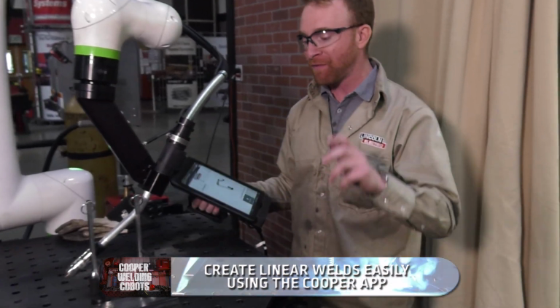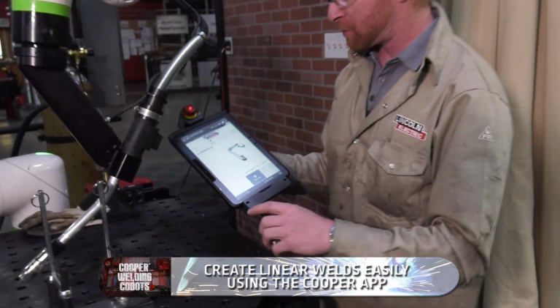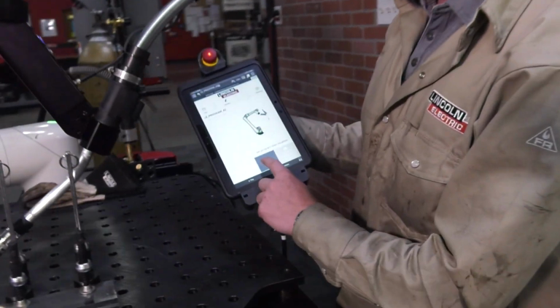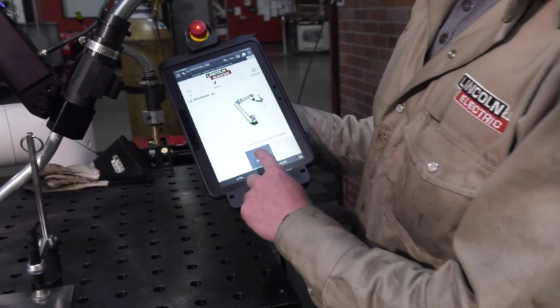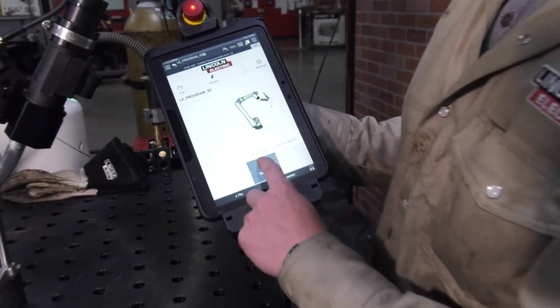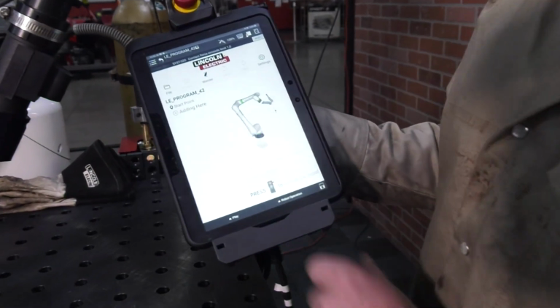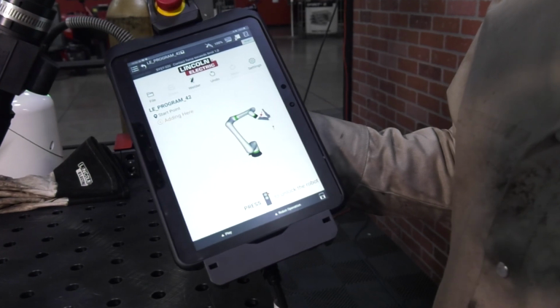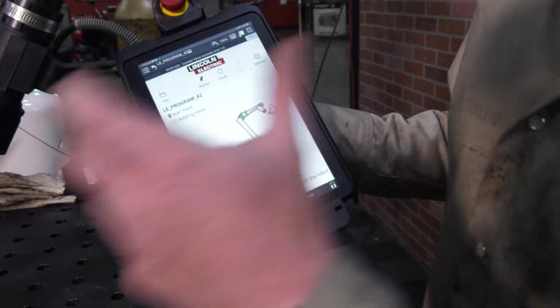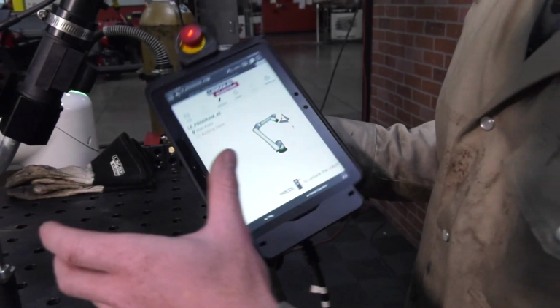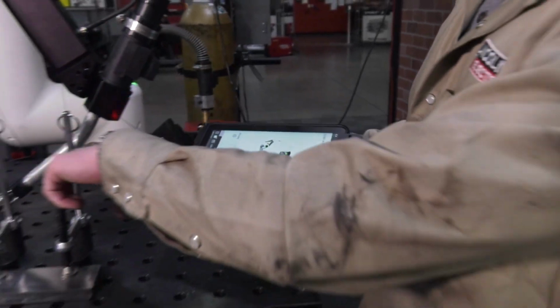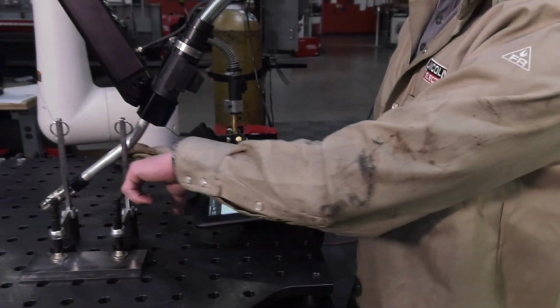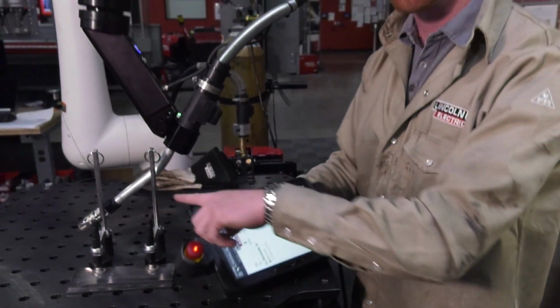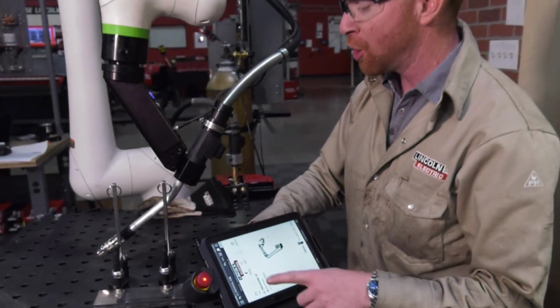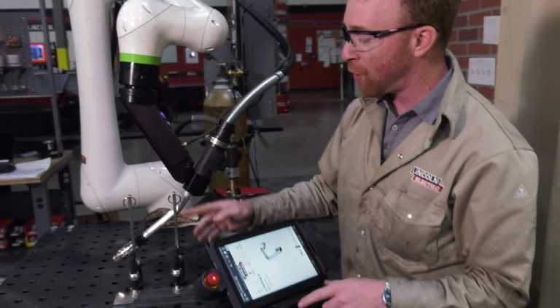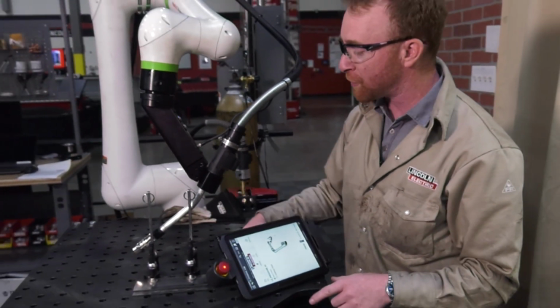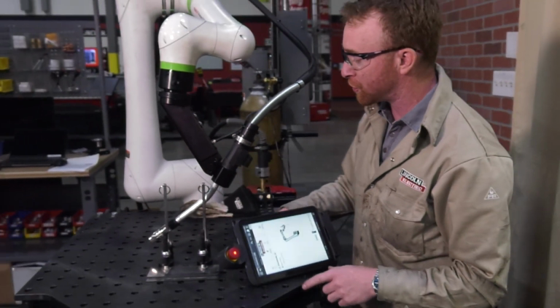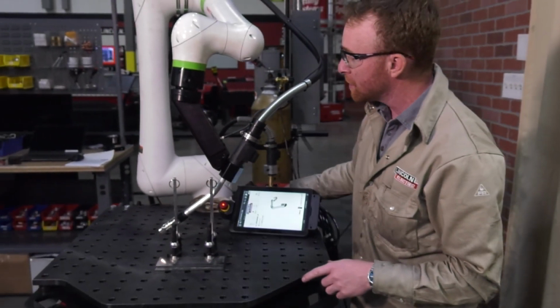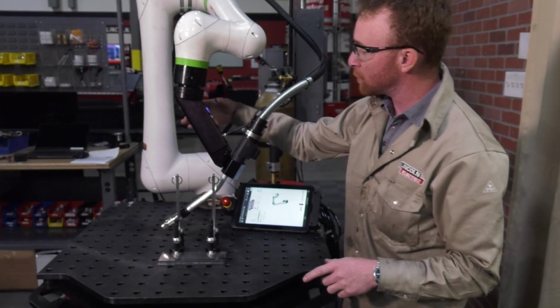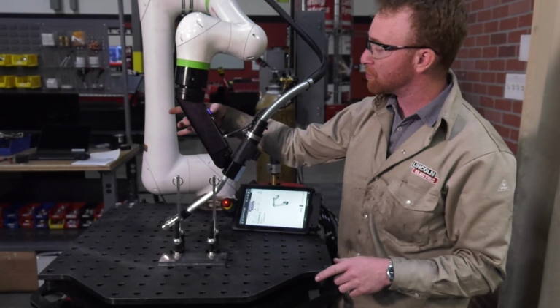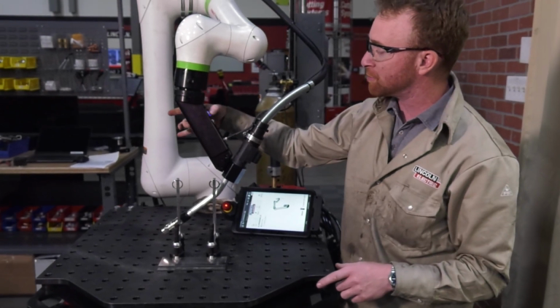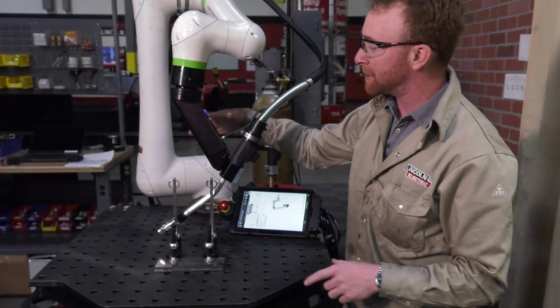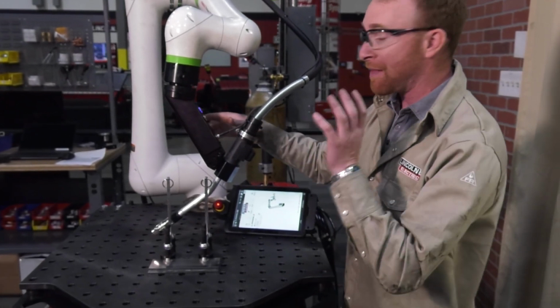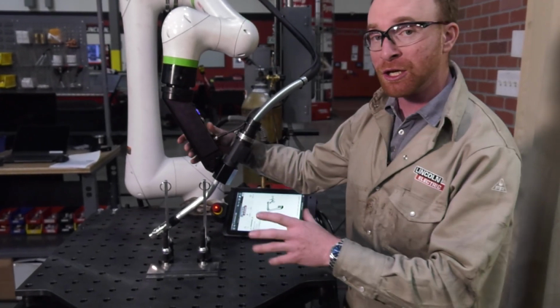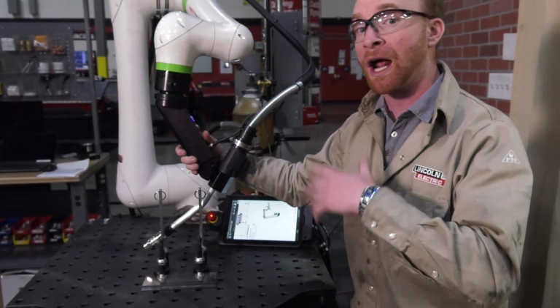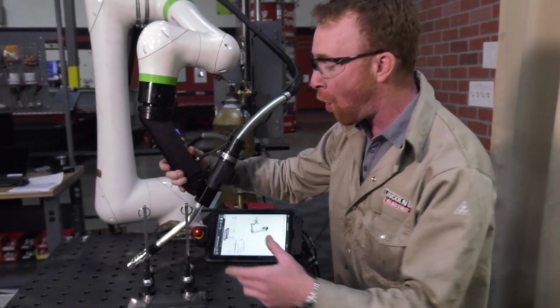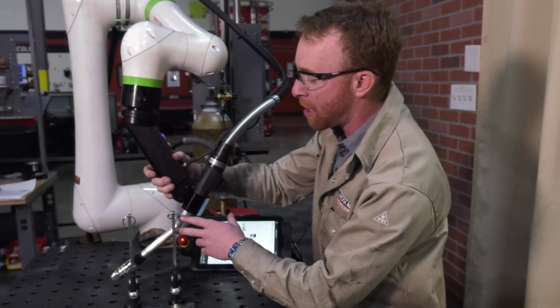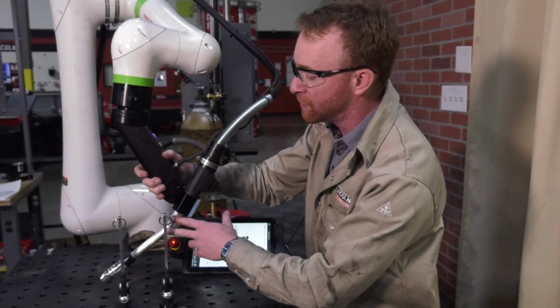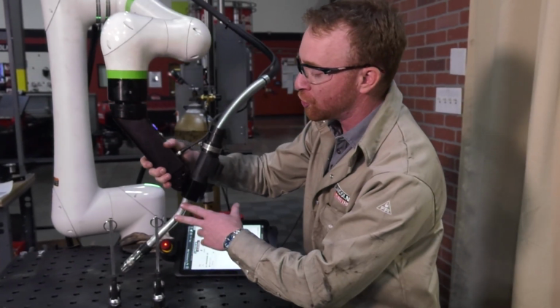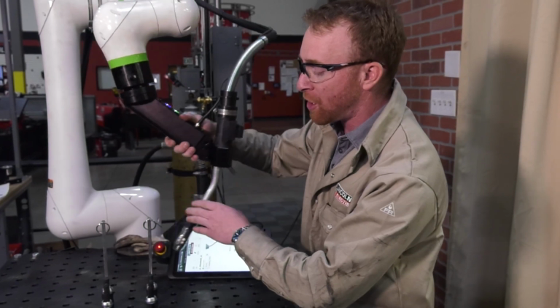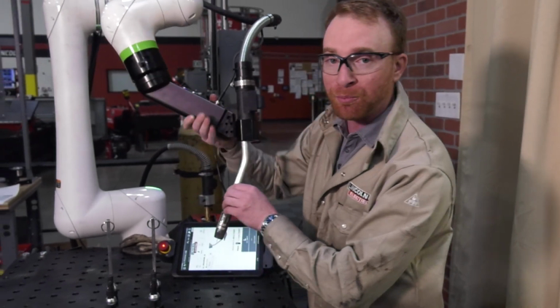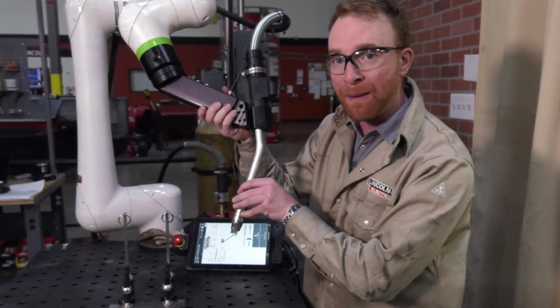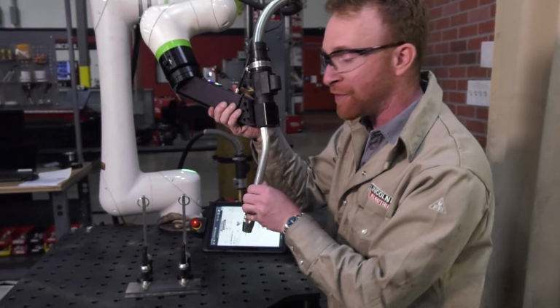All we've got to do is press the start here button on your tablet. From there, this is where the robot's going to start. We have to go over the fixture ring, so all we've got to do is press this blue button and the machine will track all the air moves so we don't have to program any of them.